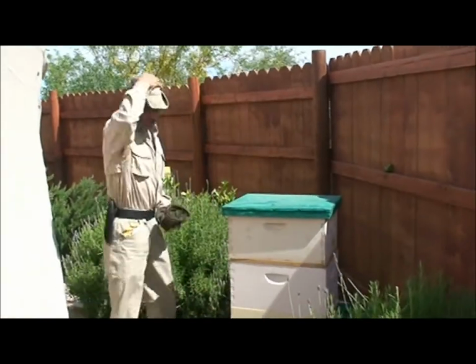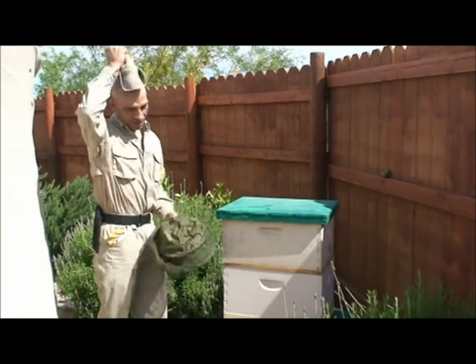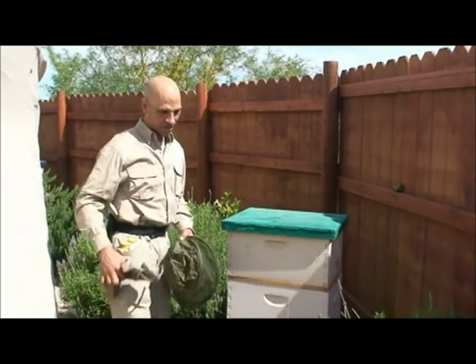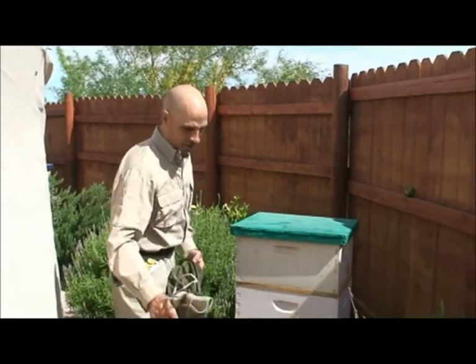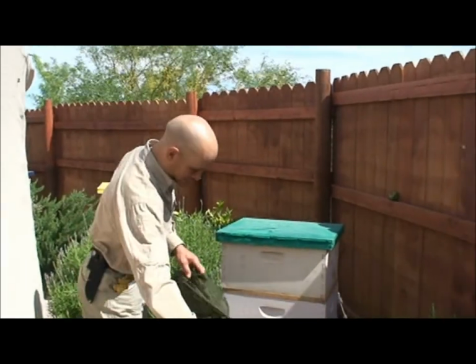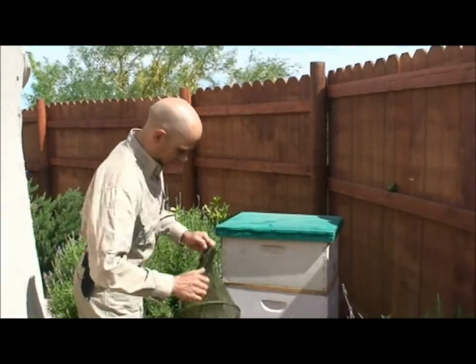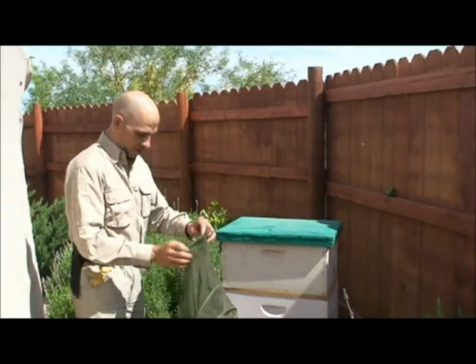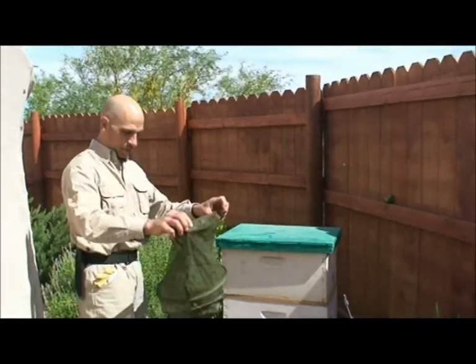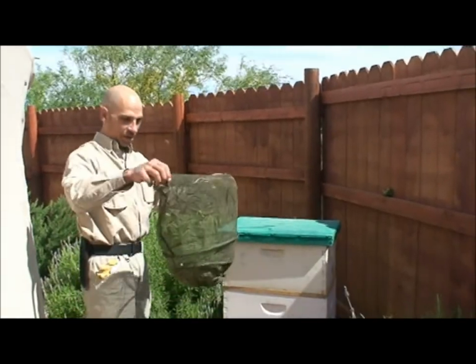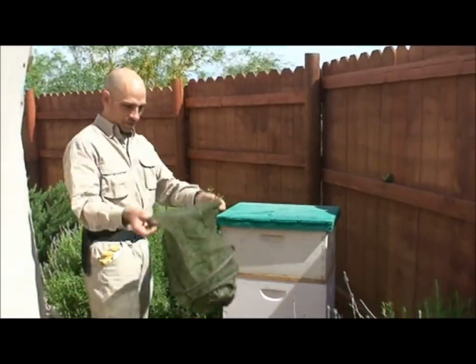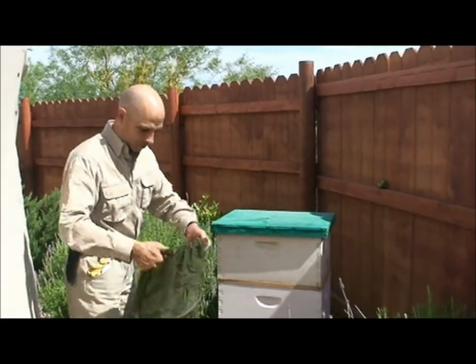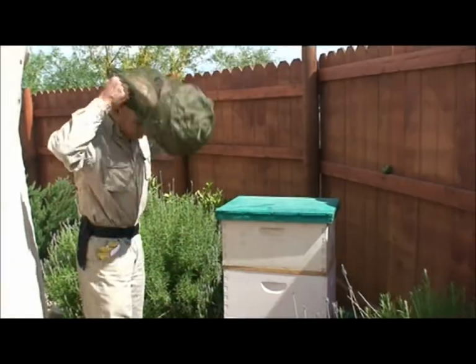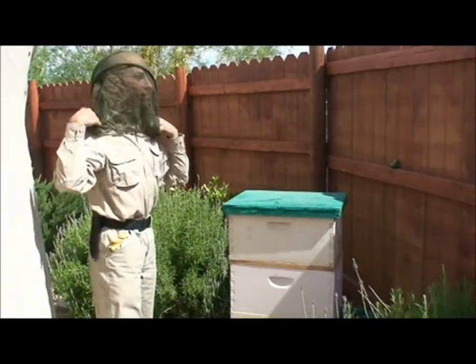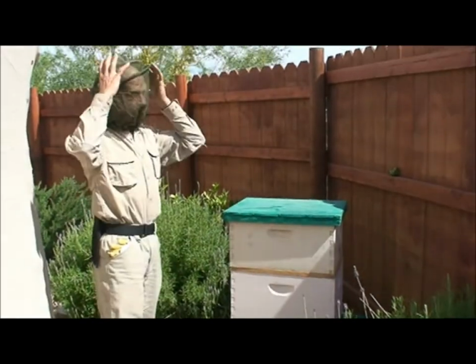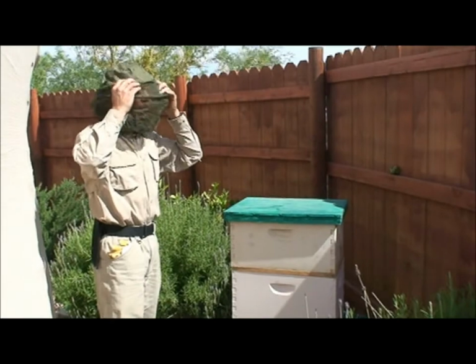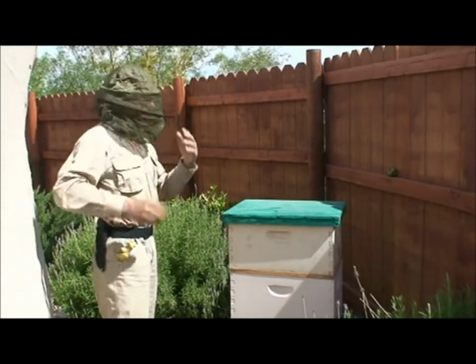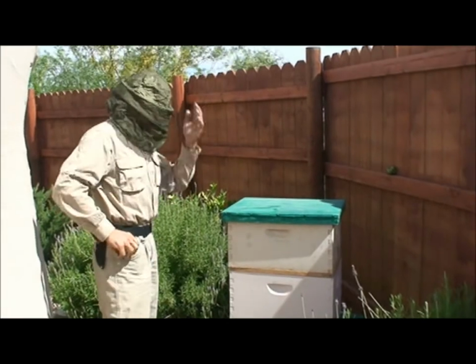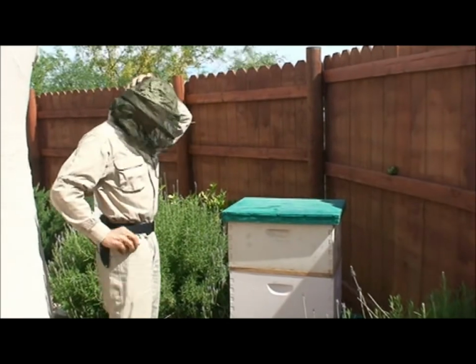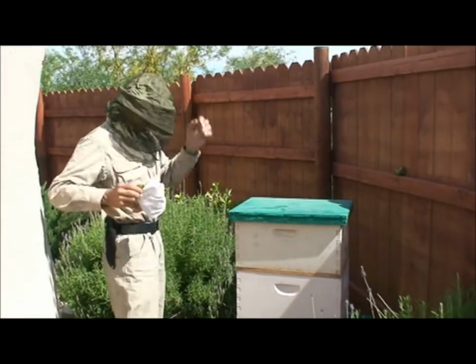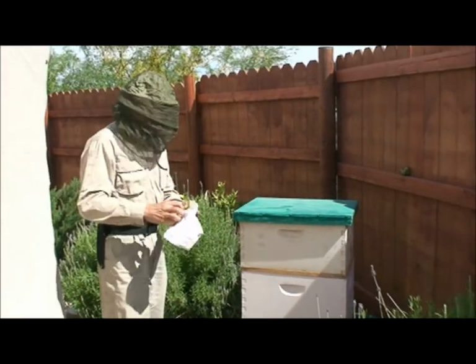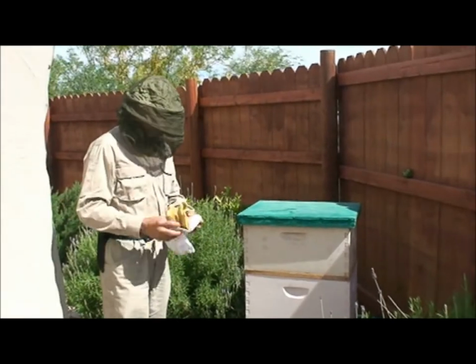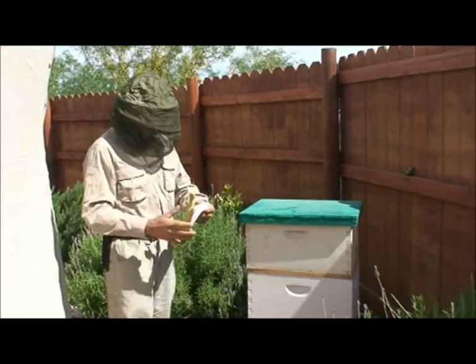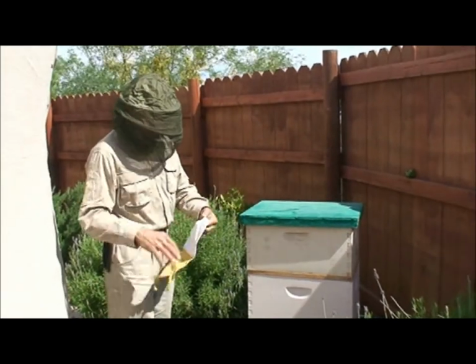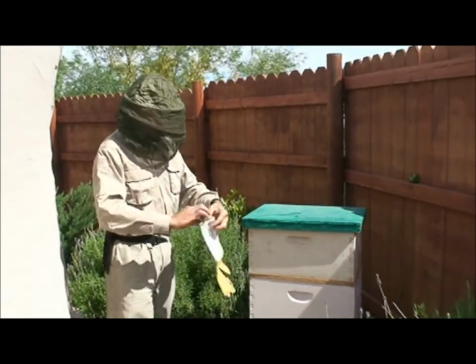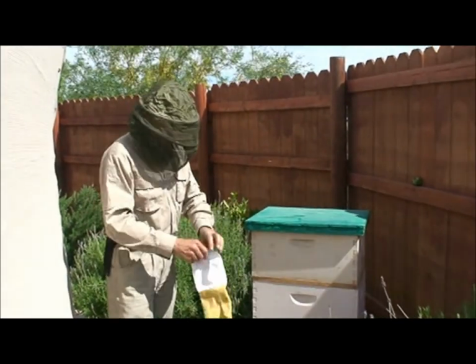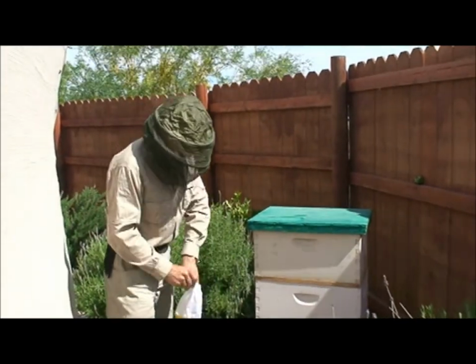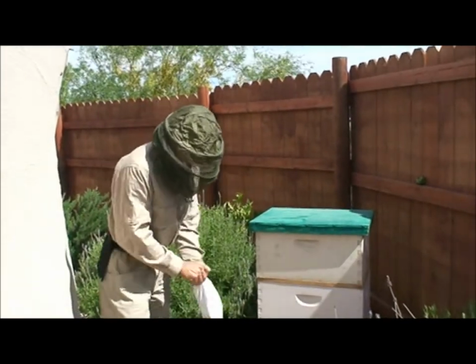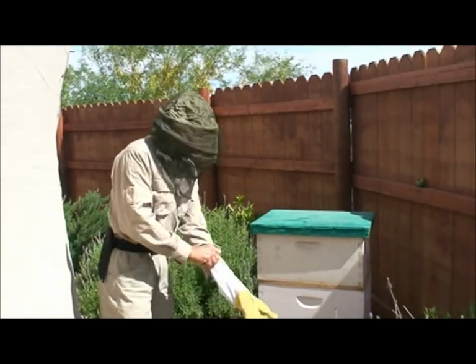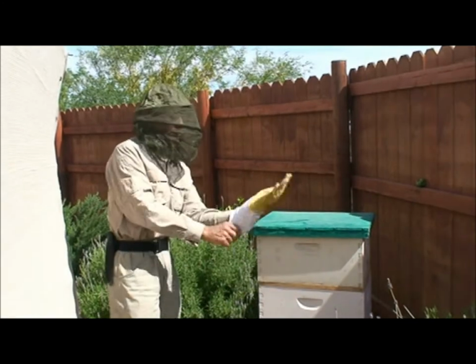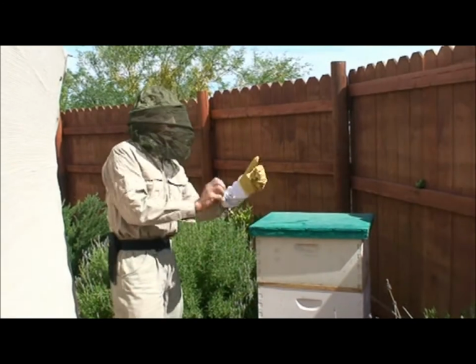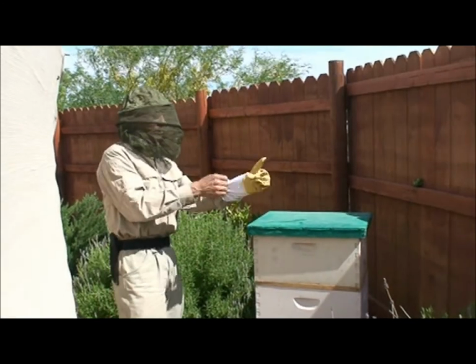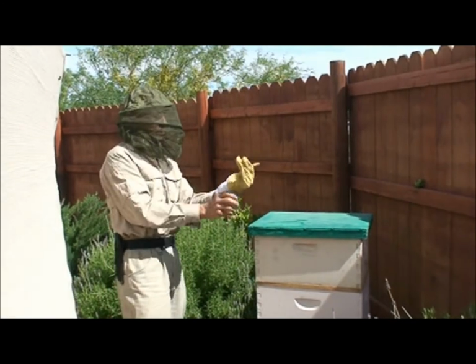I'm going to take my hat off and put my veil on, and my gloves, just to — I might want to open up the hive a little more, and I don't even have my smoker.